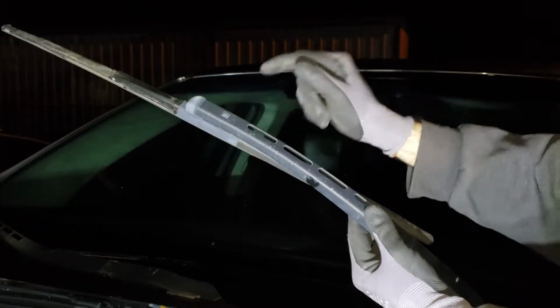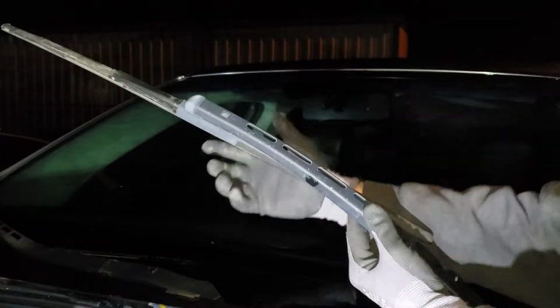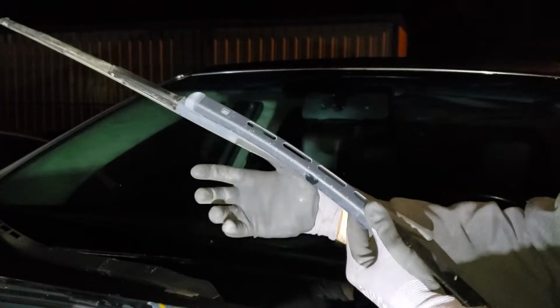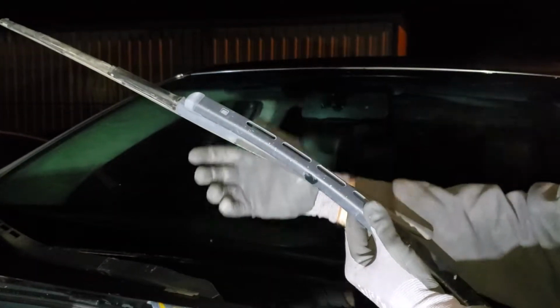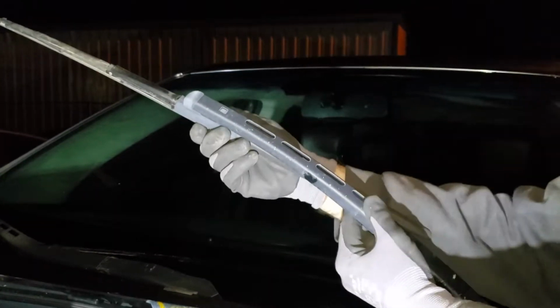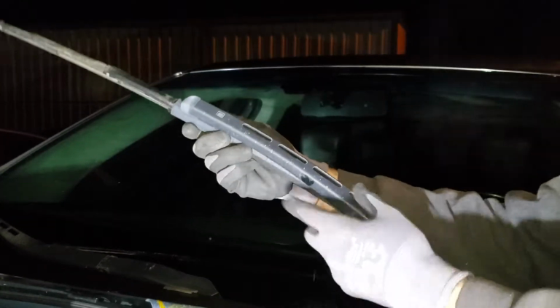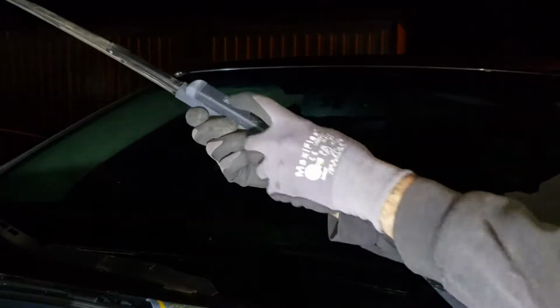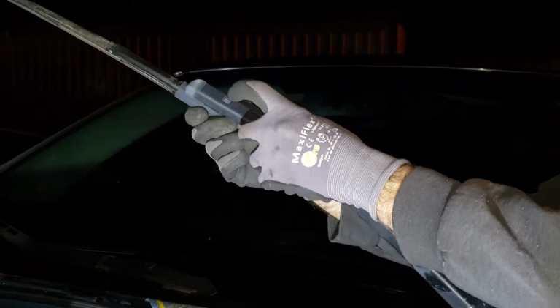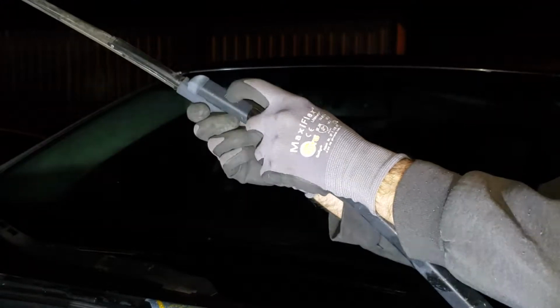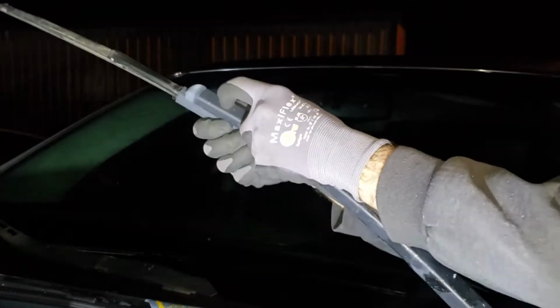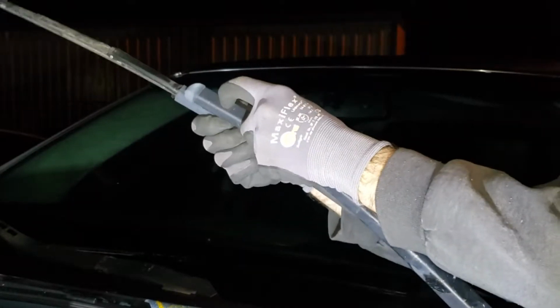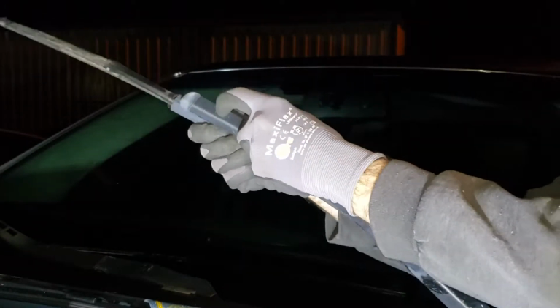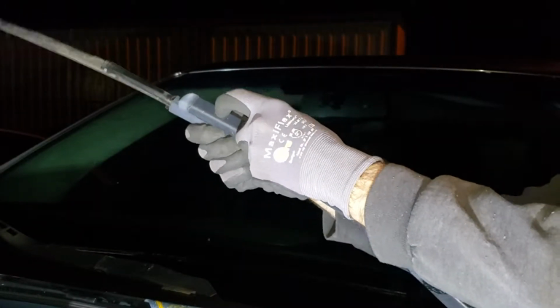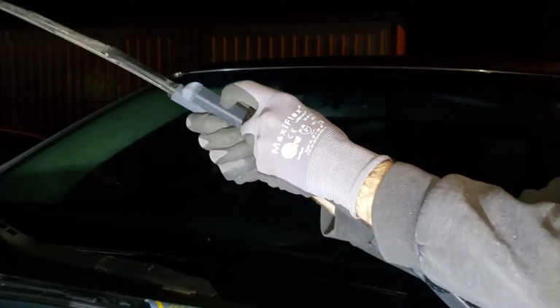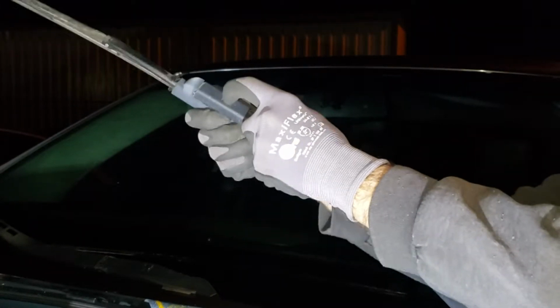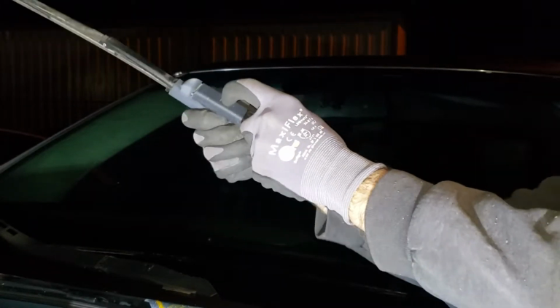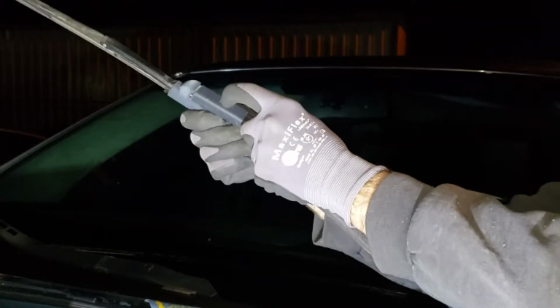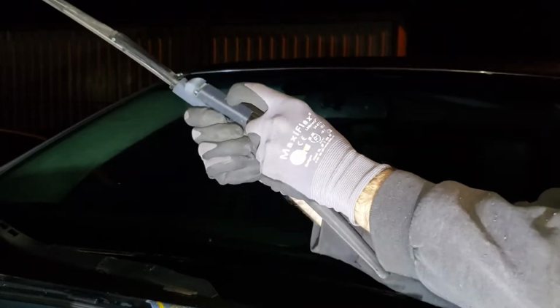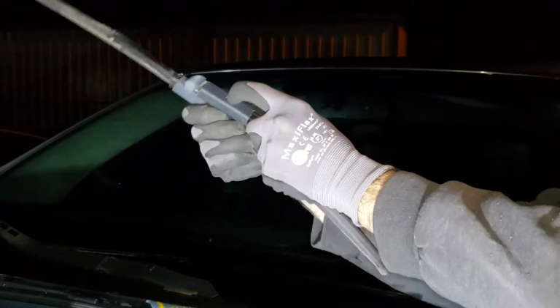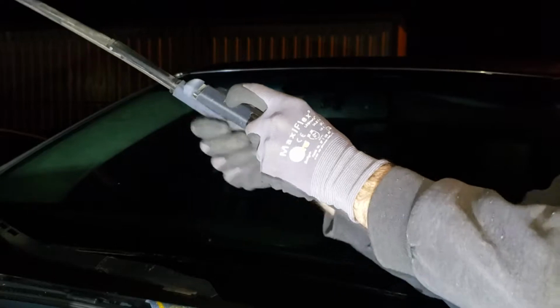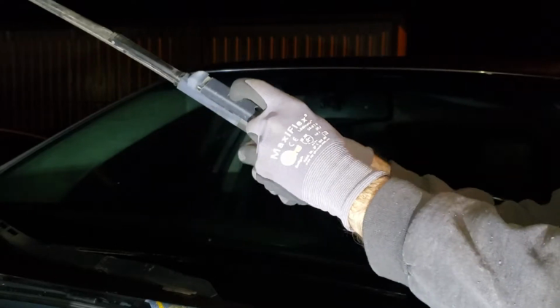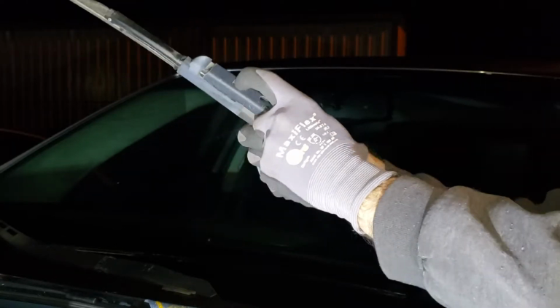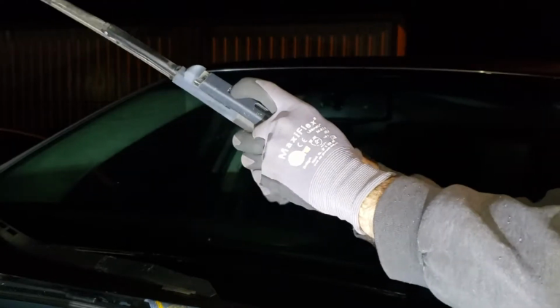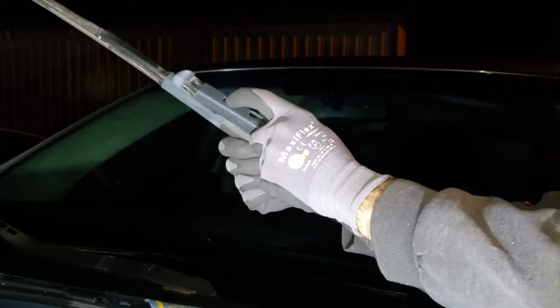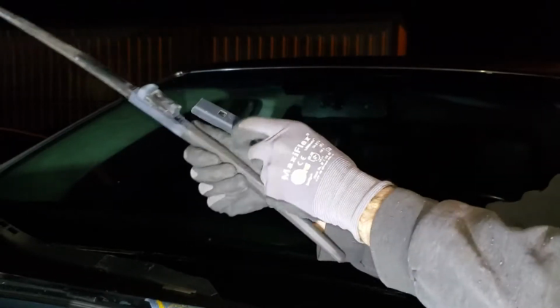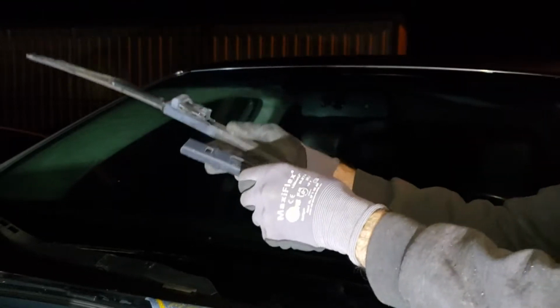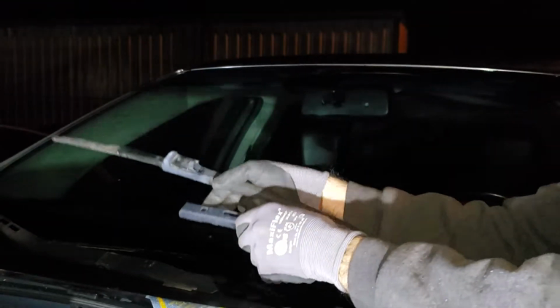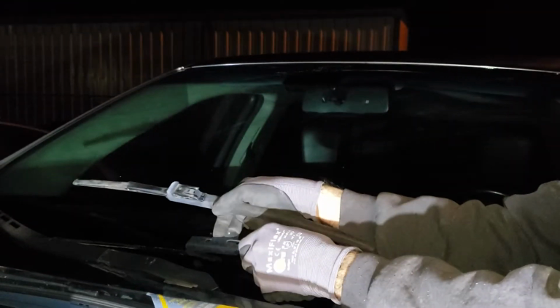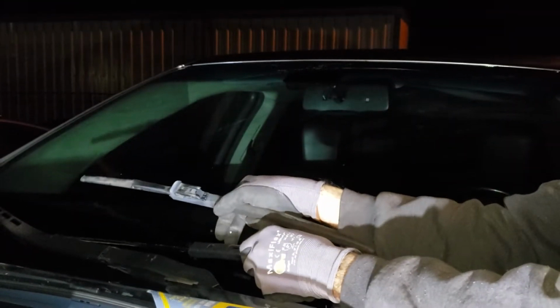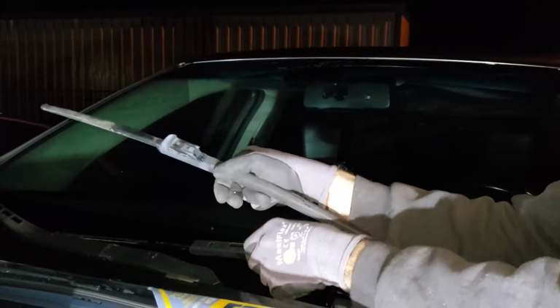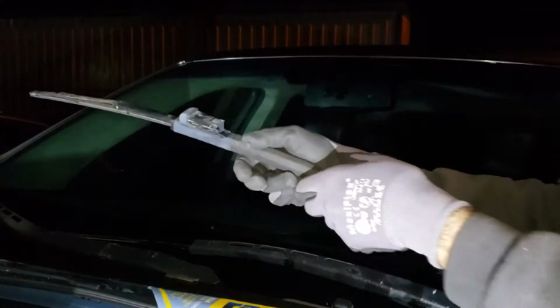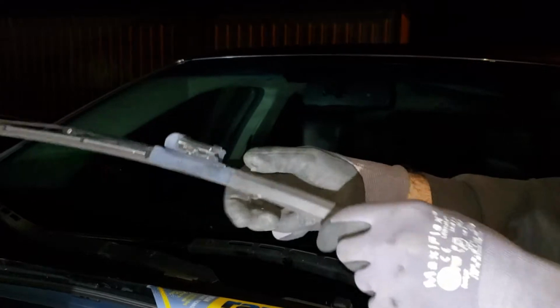The only thing about this one is it's further over, so you have to be careful. Just push the tab in and start wiggling. All right, that one's out — we're going to set it down and get the new one ready to go.